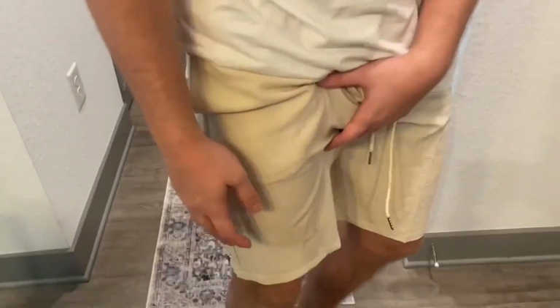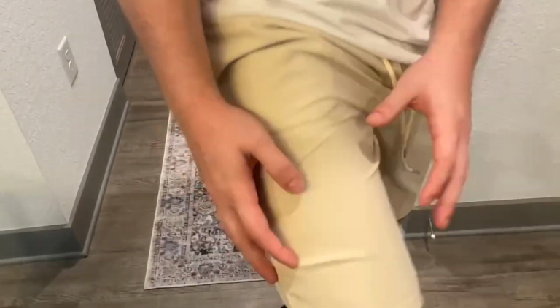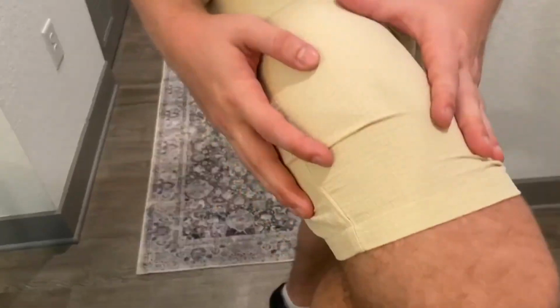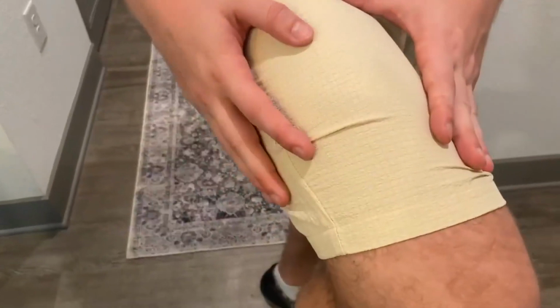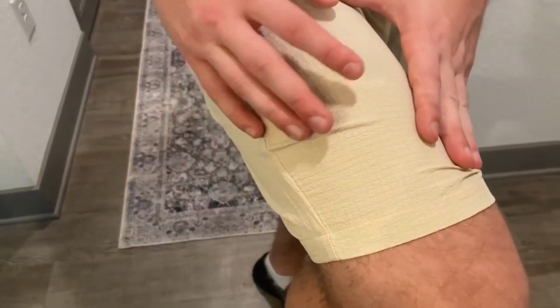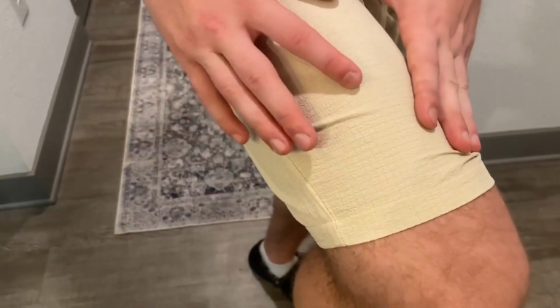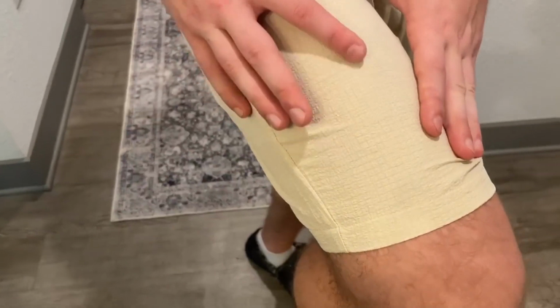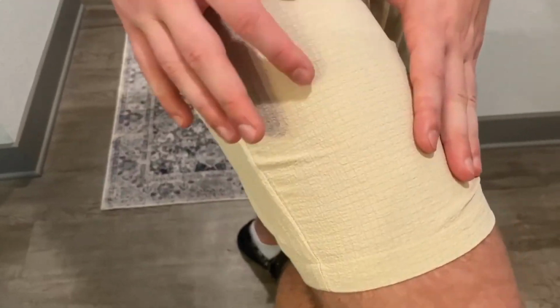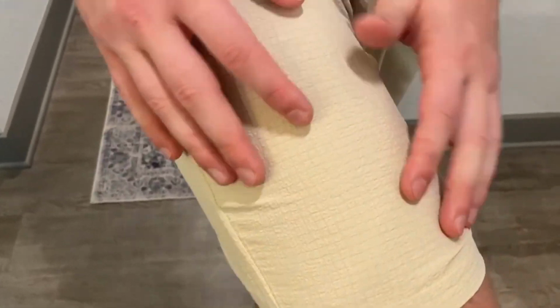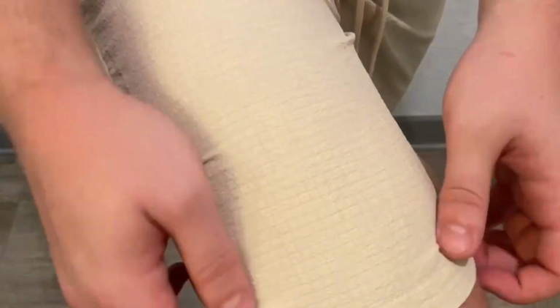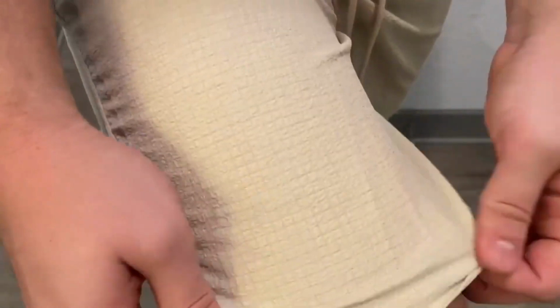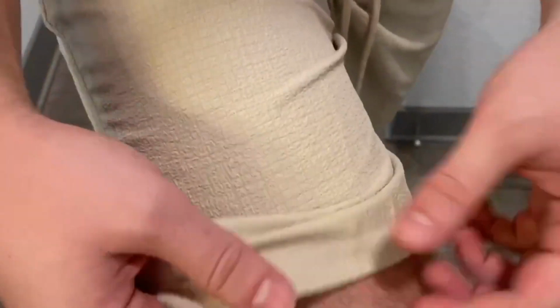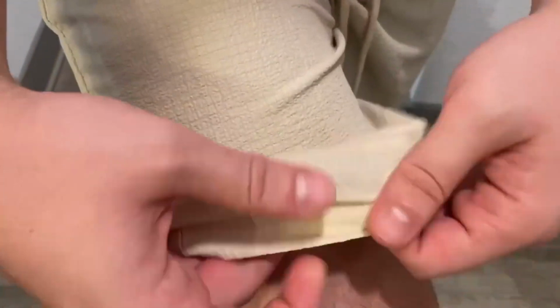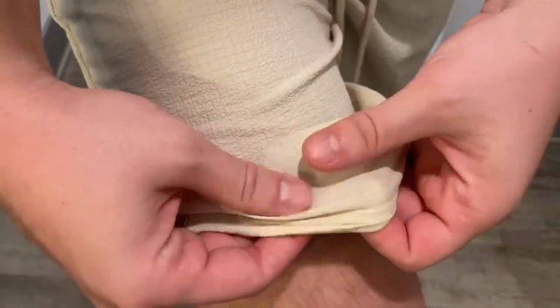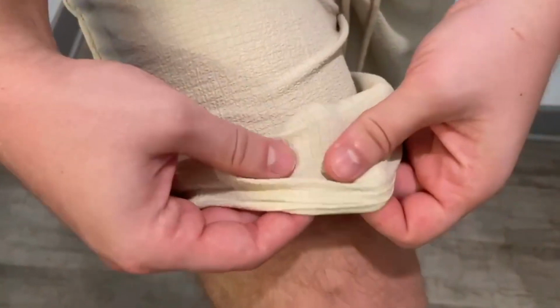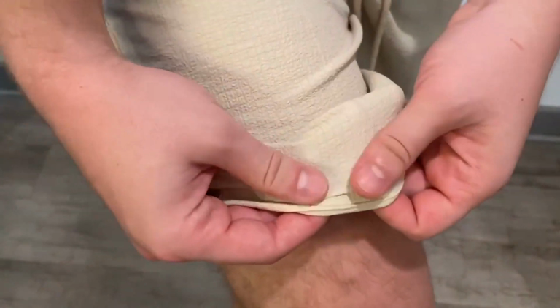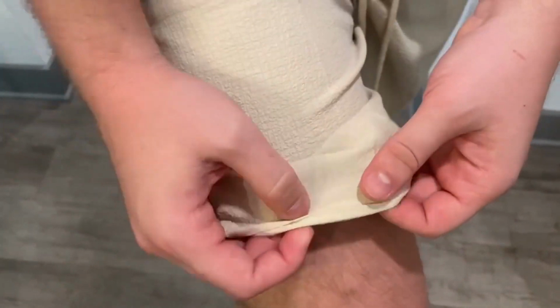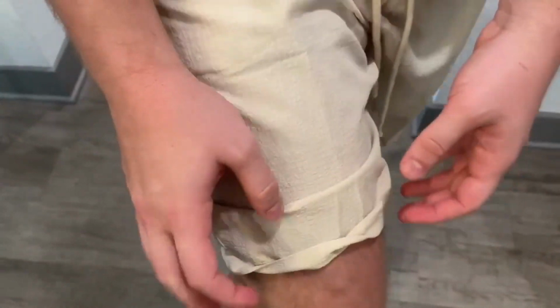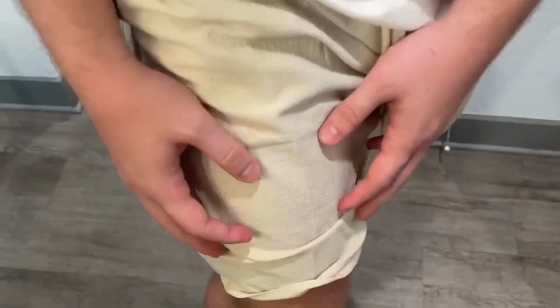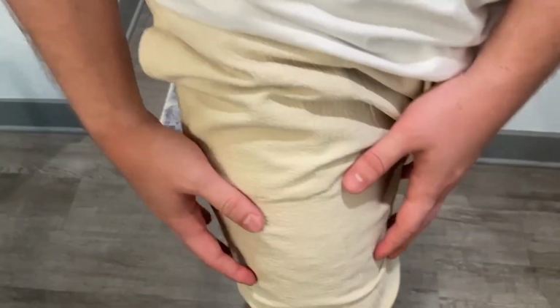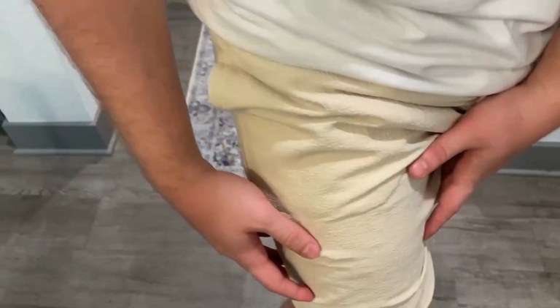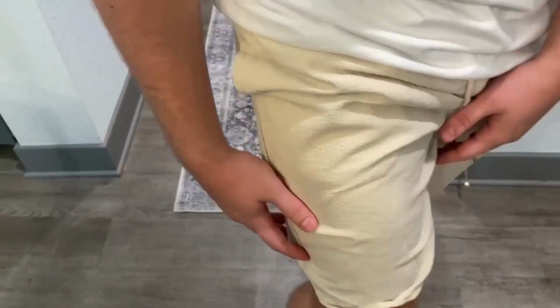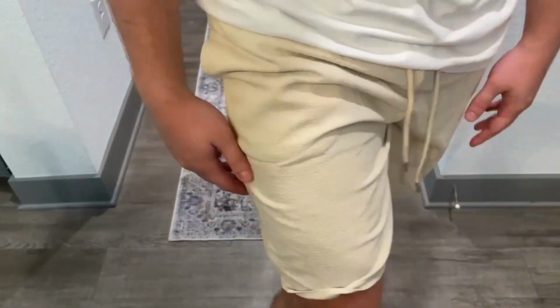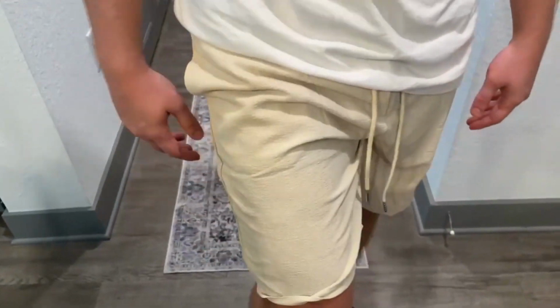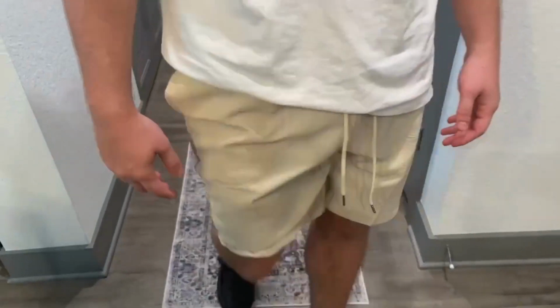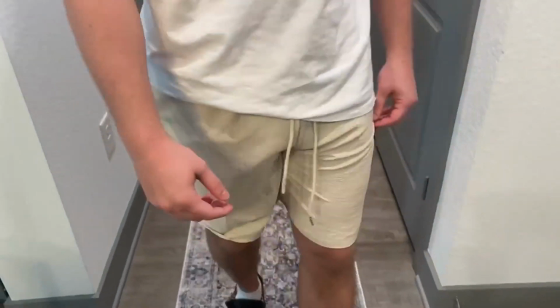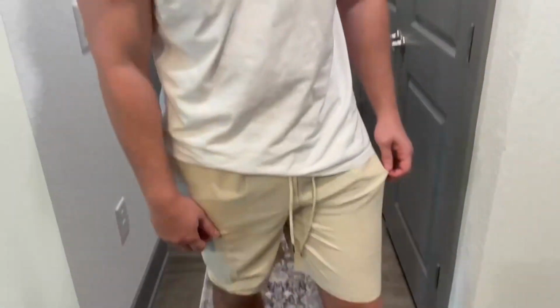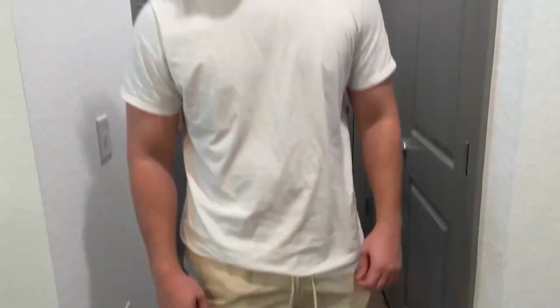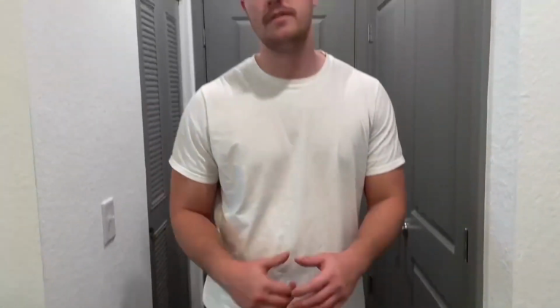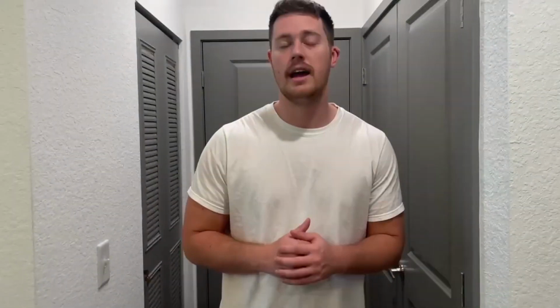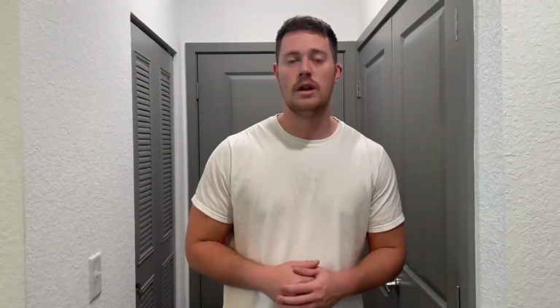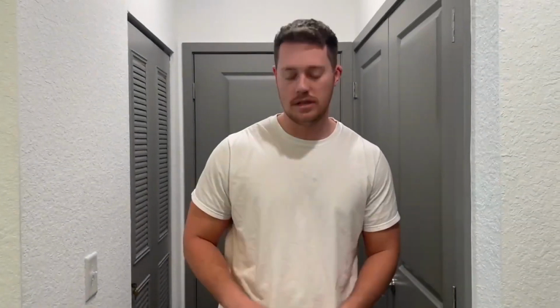As you look into the shorts, it's got this kind of grid texture that's very, very soft. It's 98% polyester and 2% spandex, so very, very high-quality material.